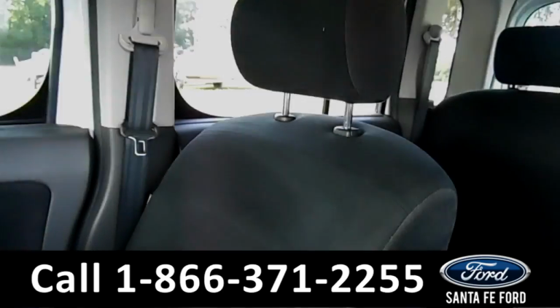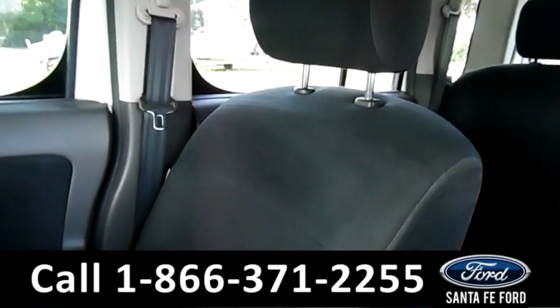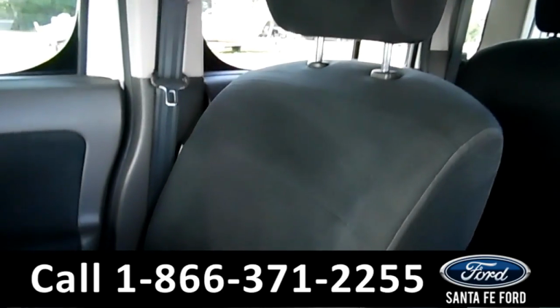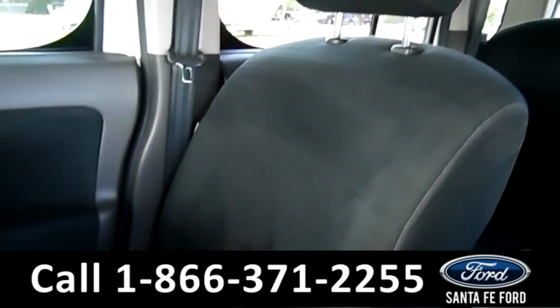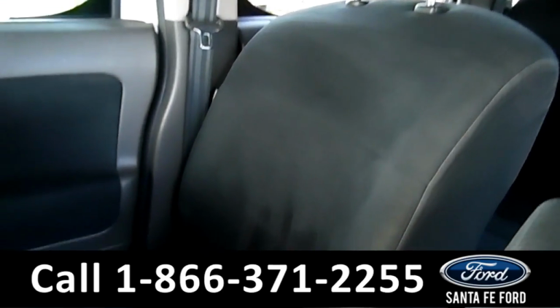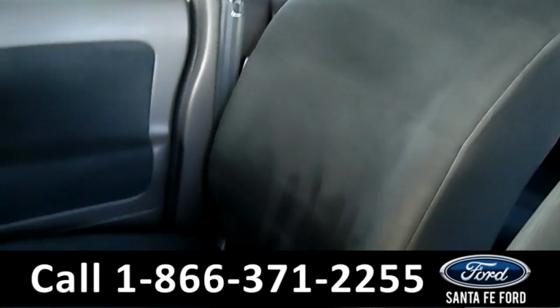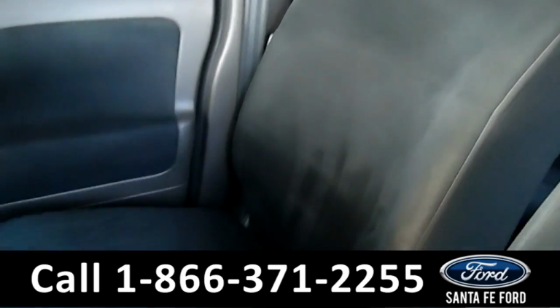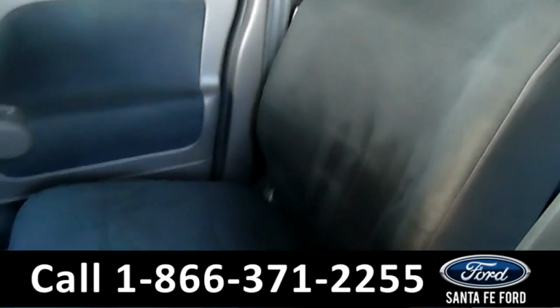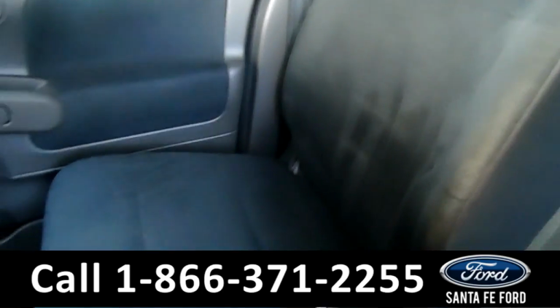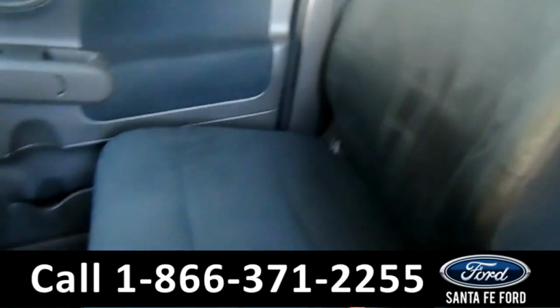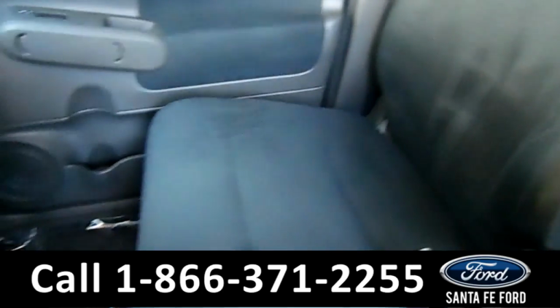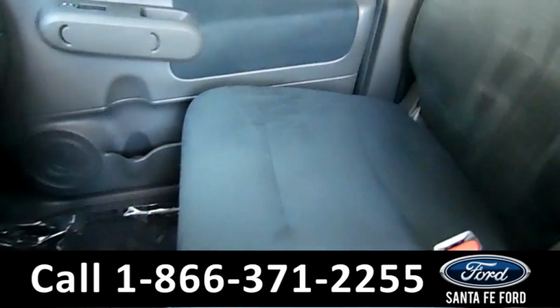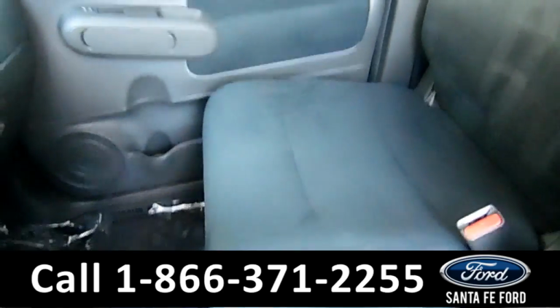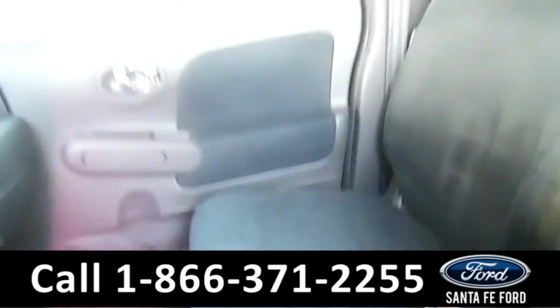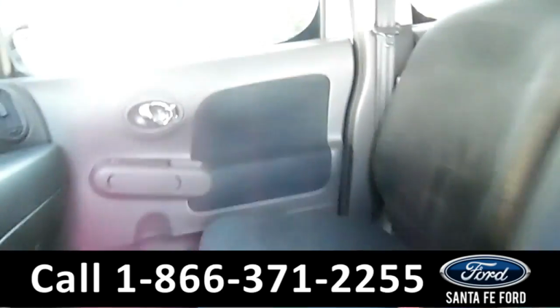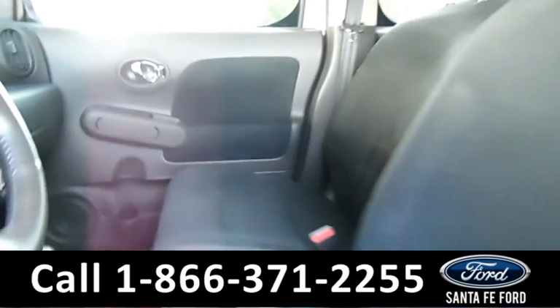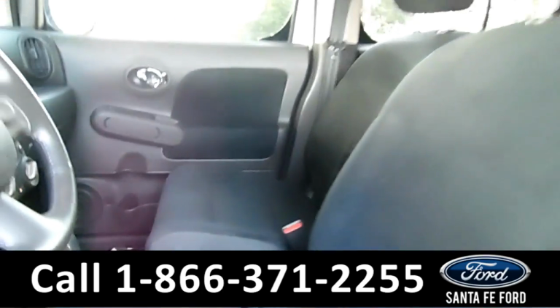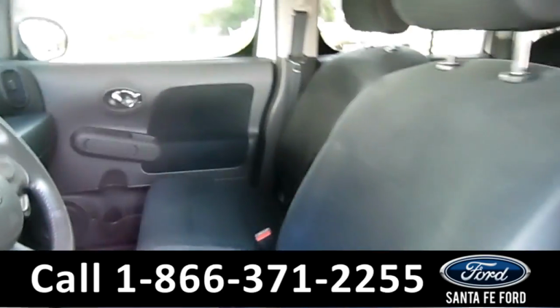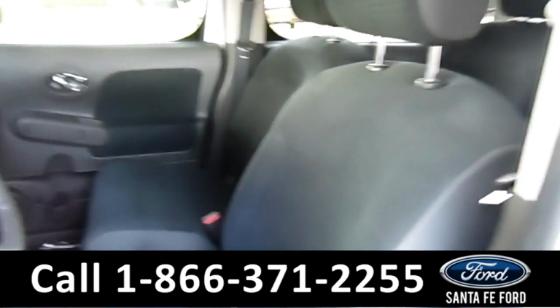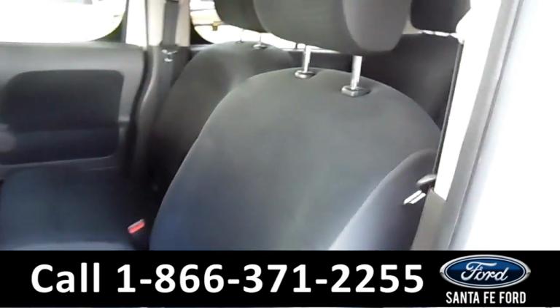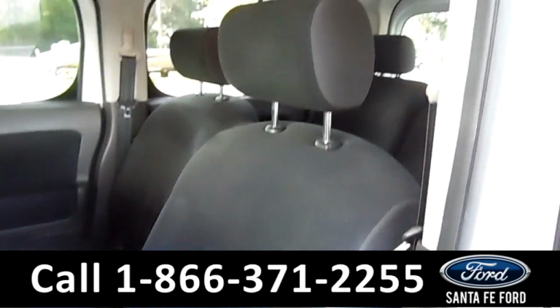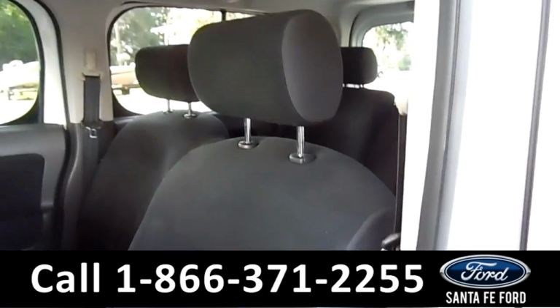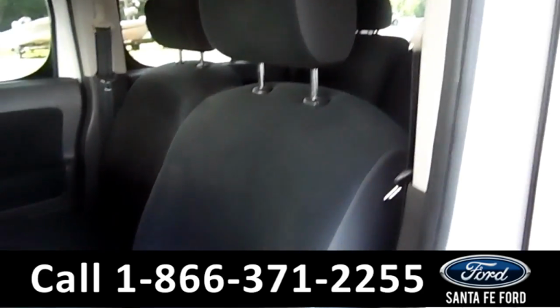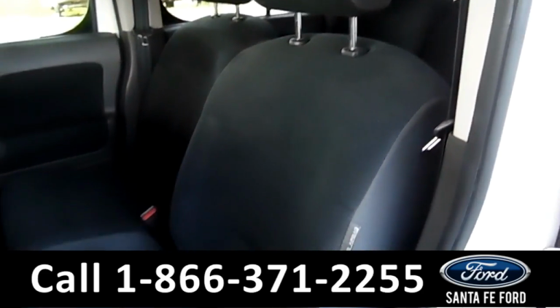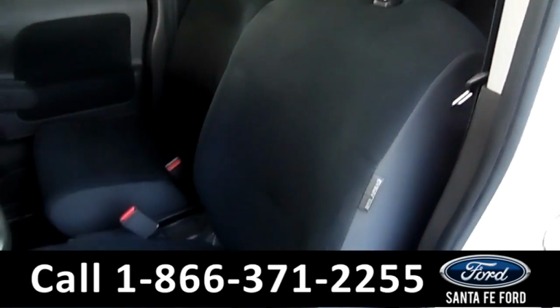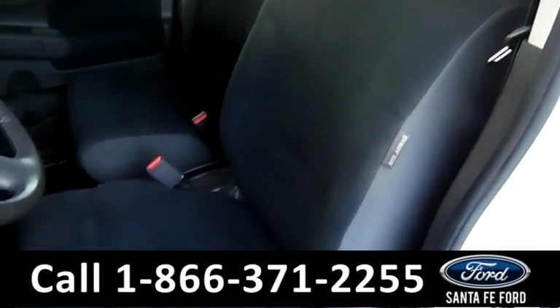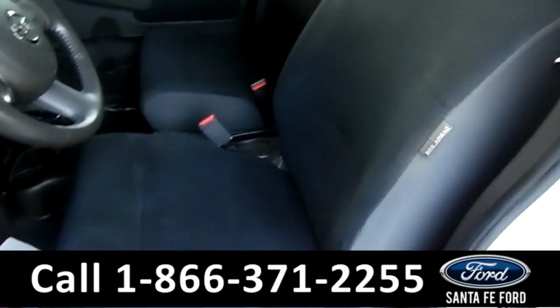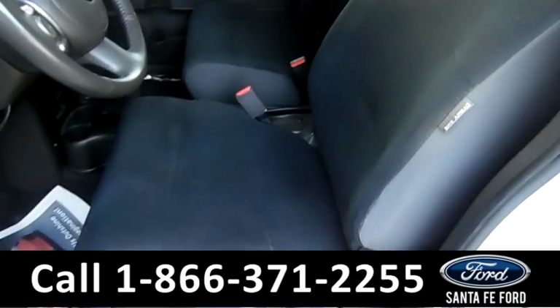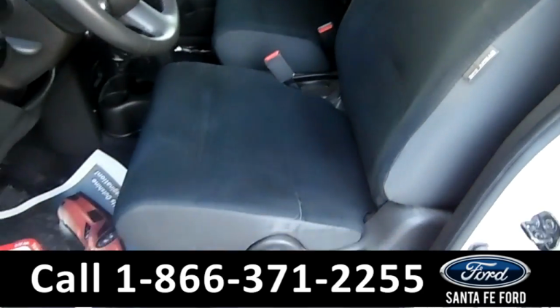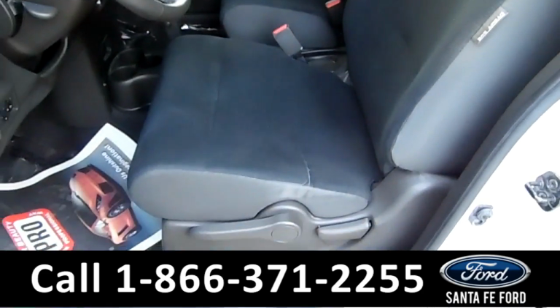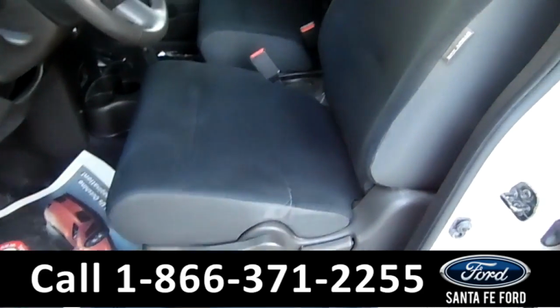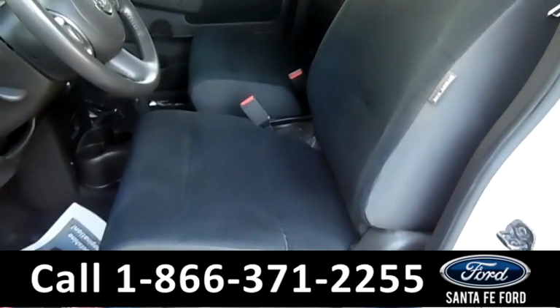Let's go take a look at the inside. For the interior, the seats are black suede. They look awesome — I don't see anything wrong with them. They are both manual seating.